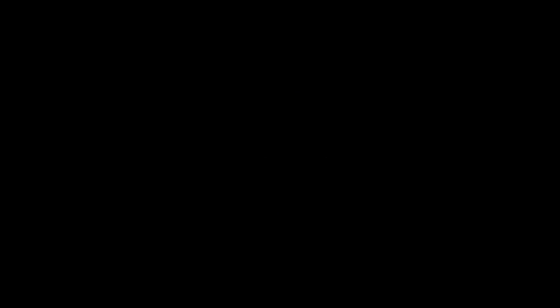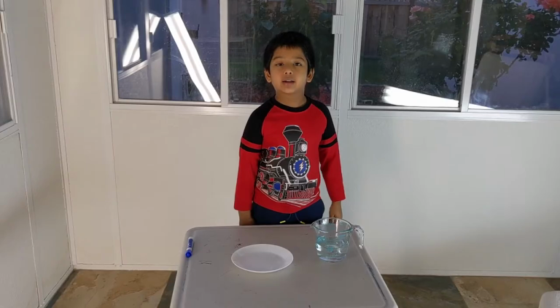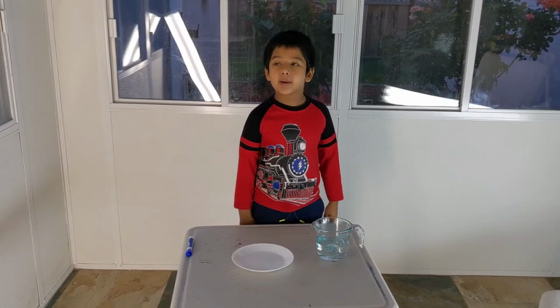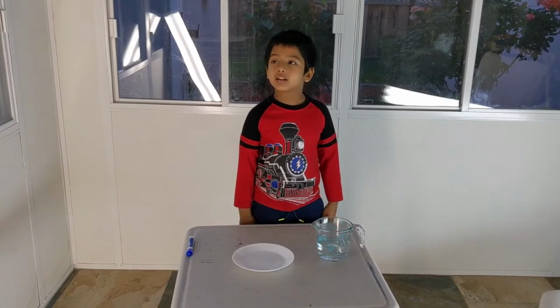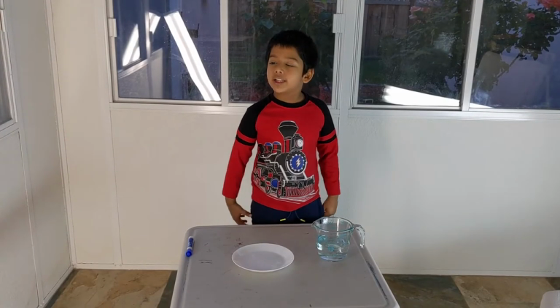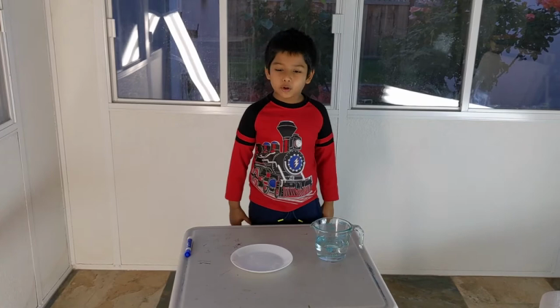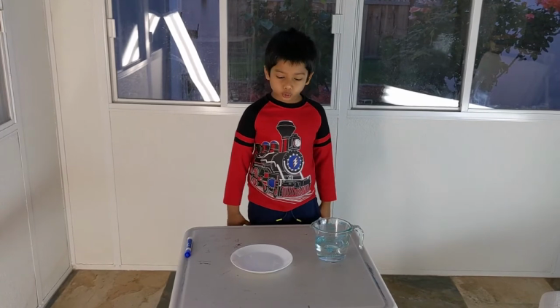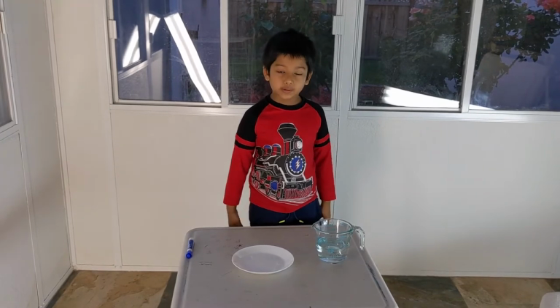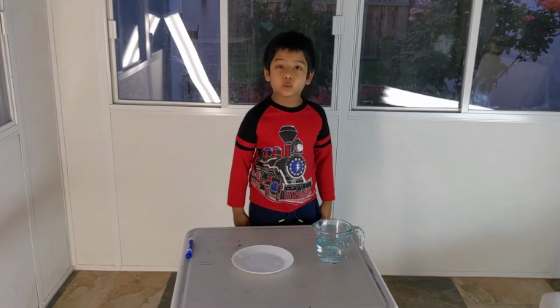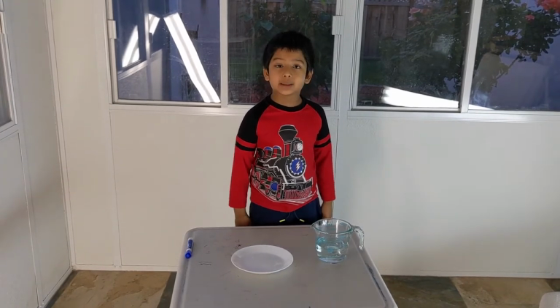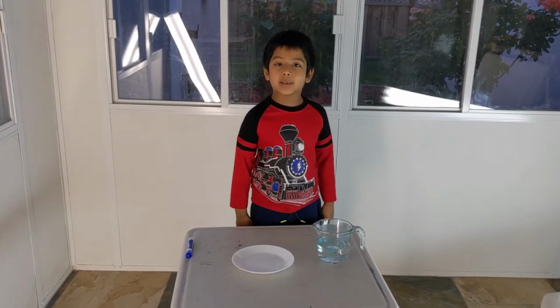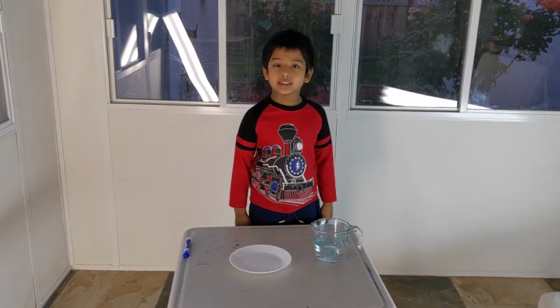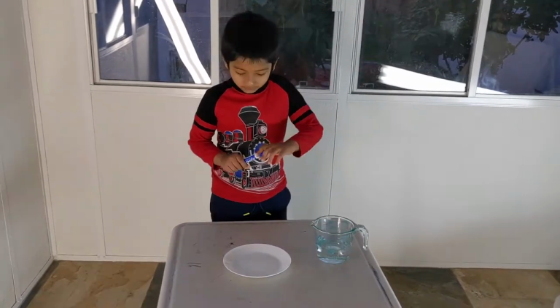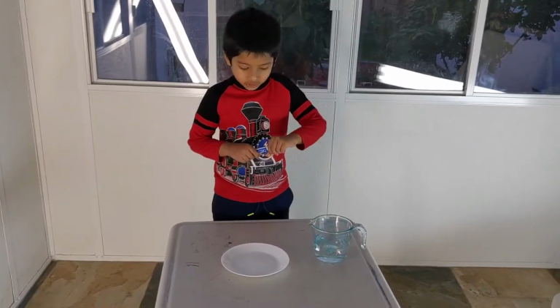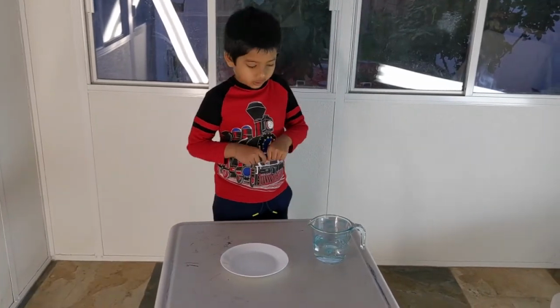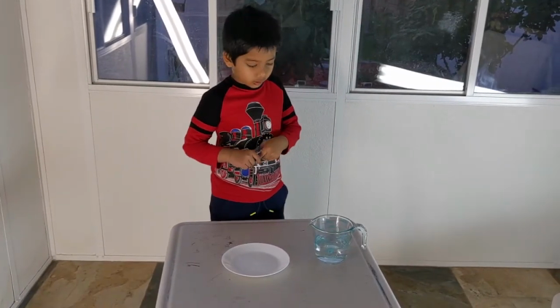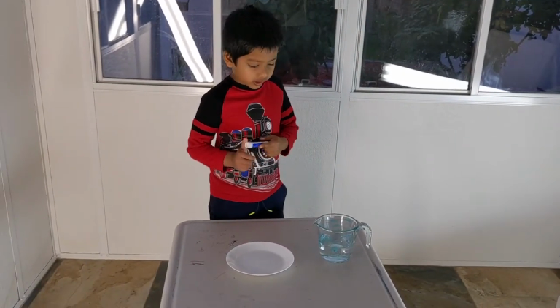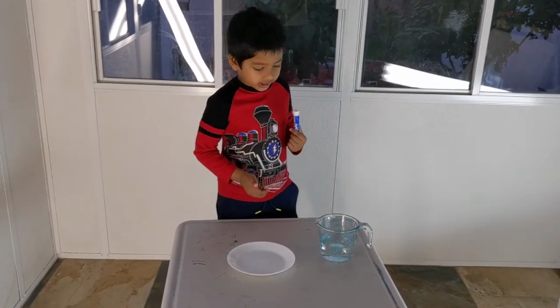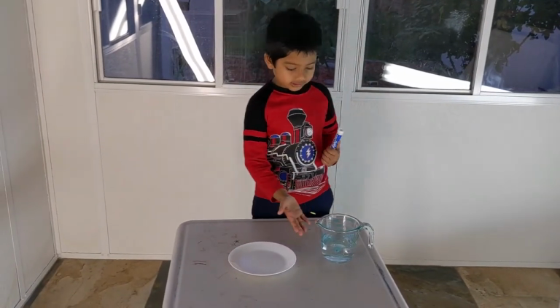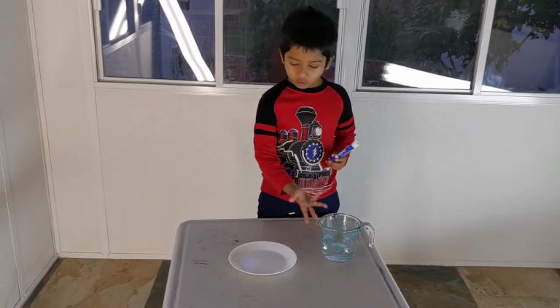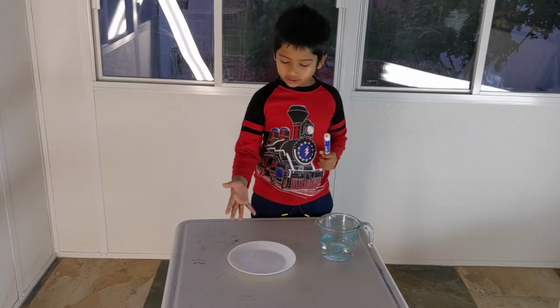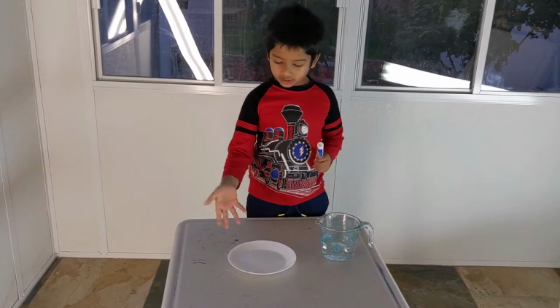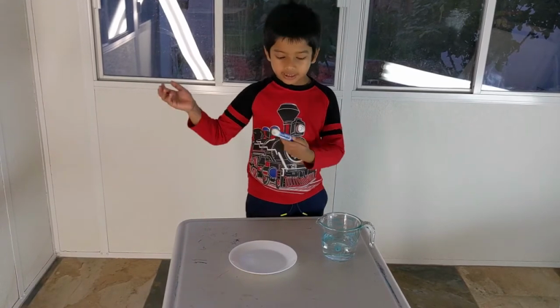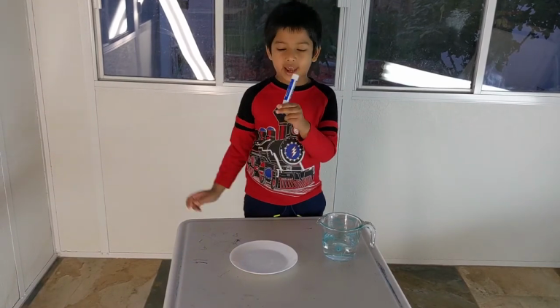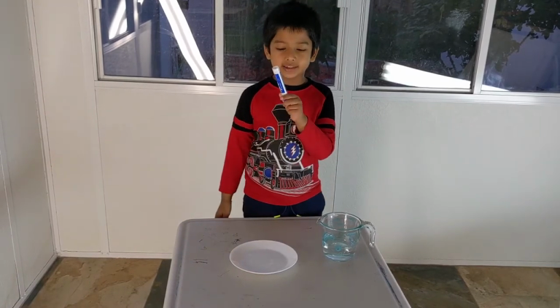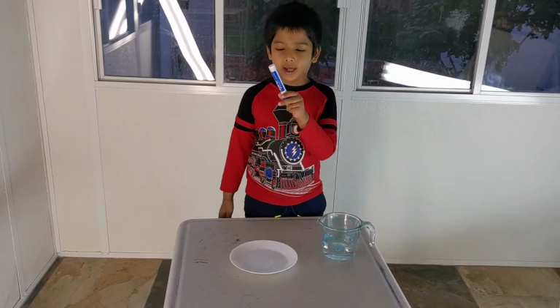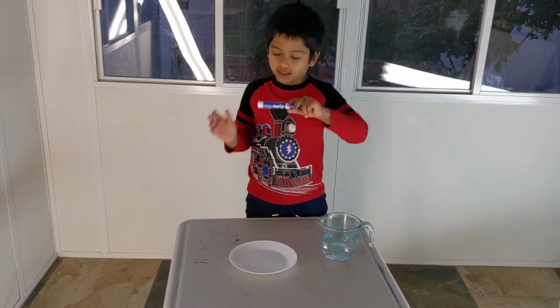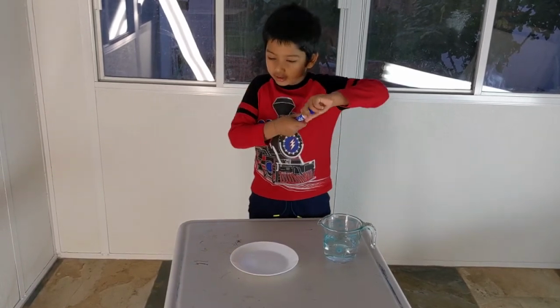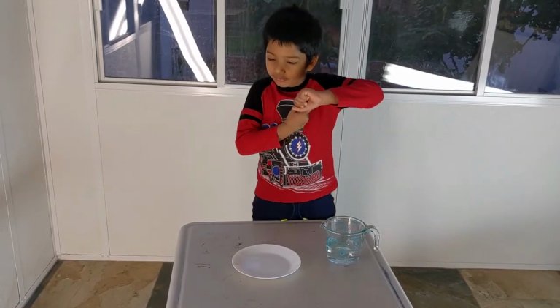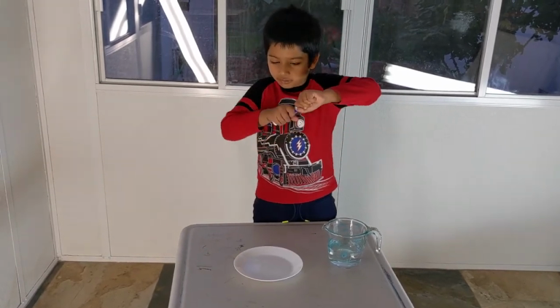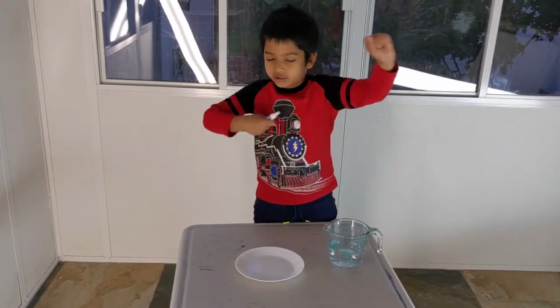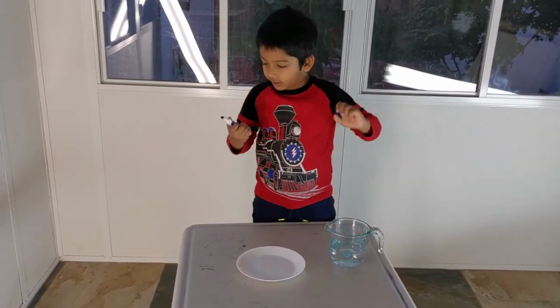Welcome back! Today I am going to show you some cool experiments. So you need some water, a plate, and just a marker for the first one.